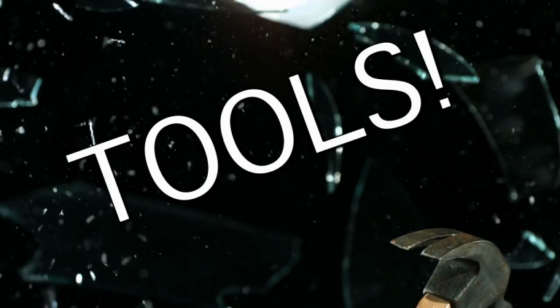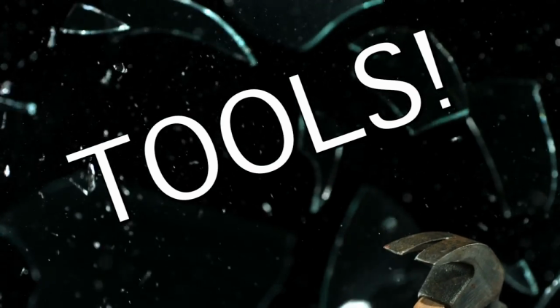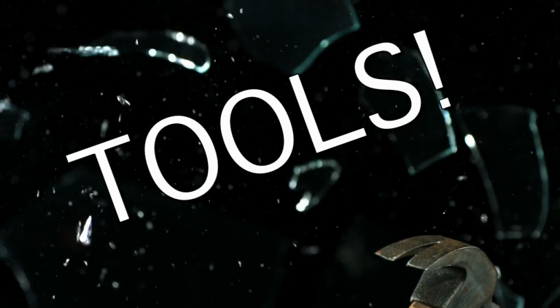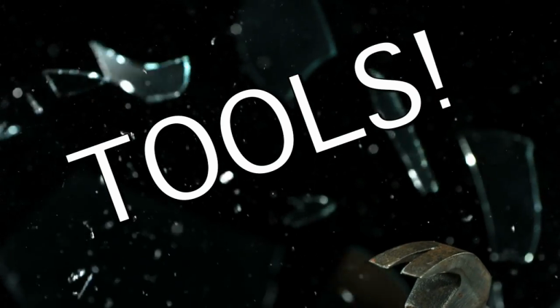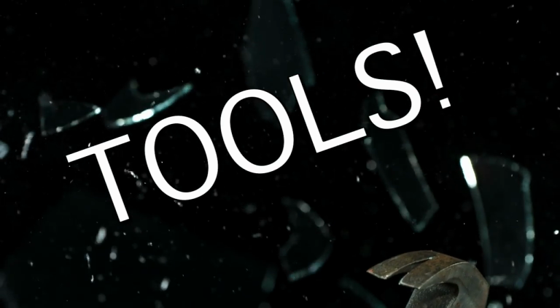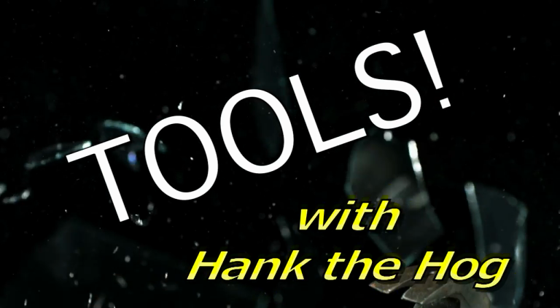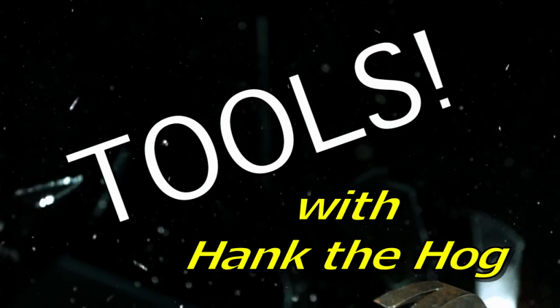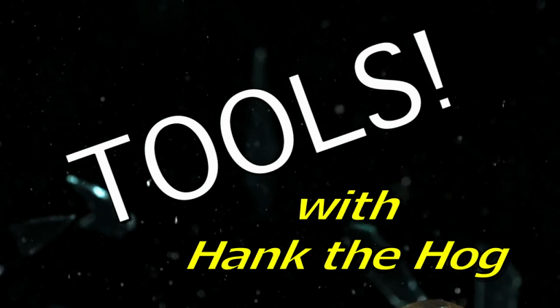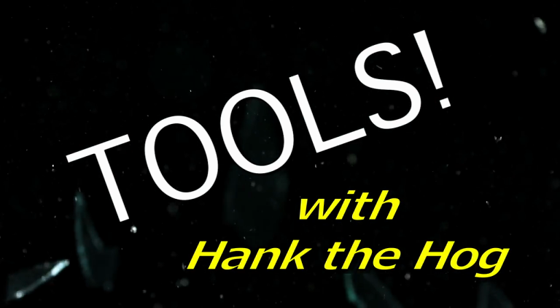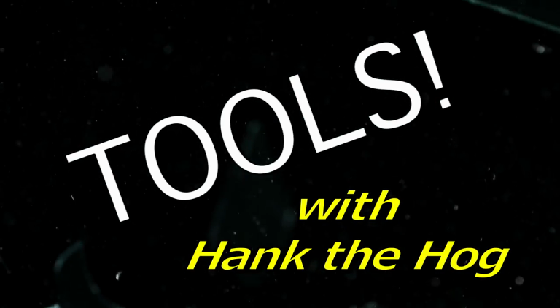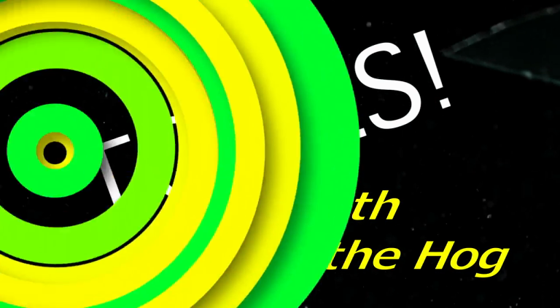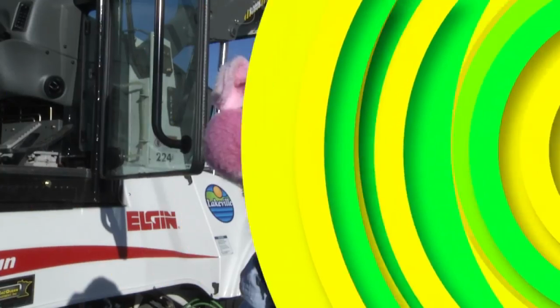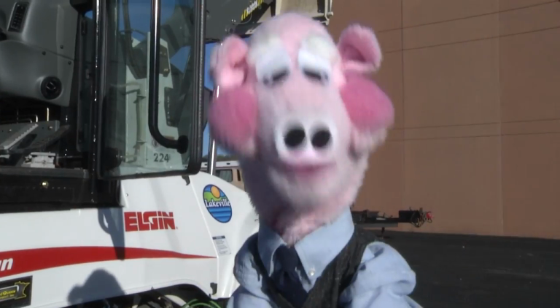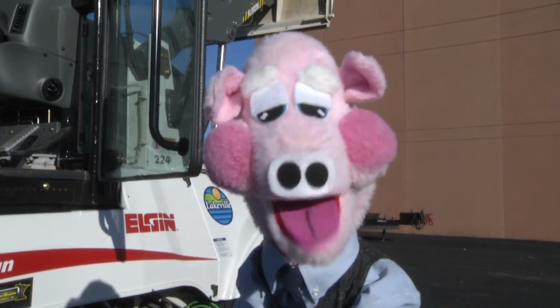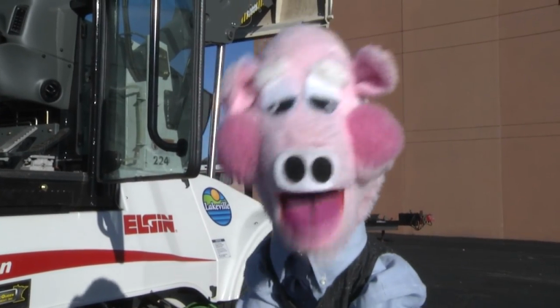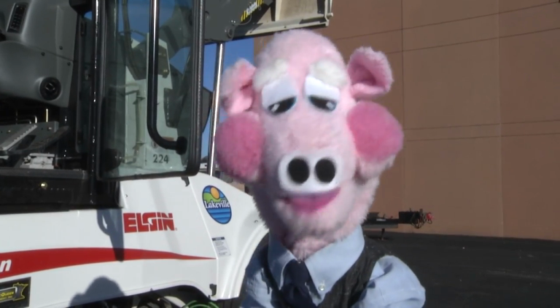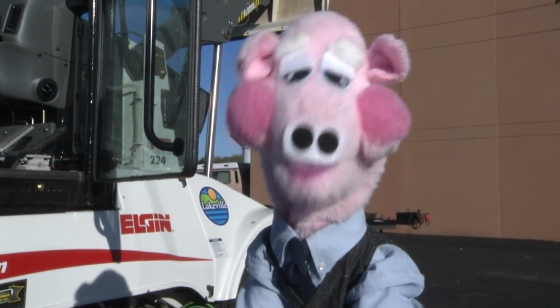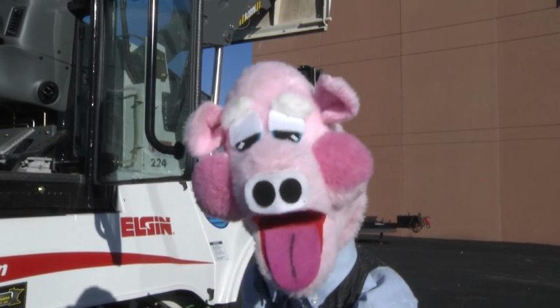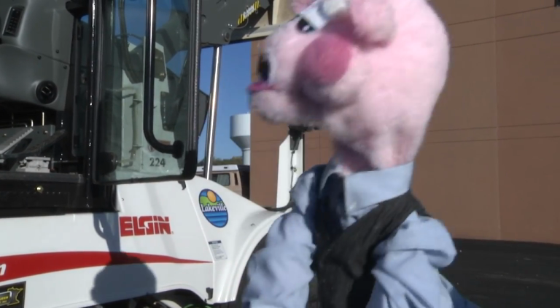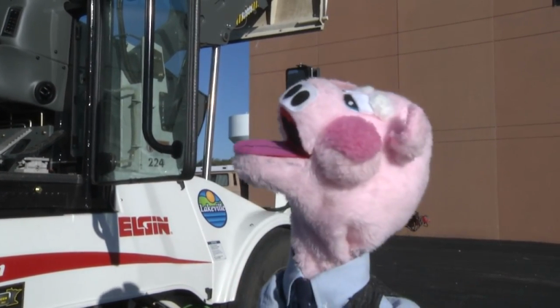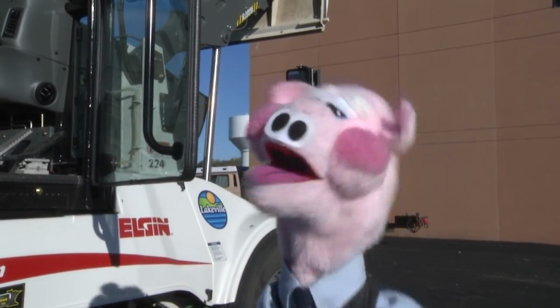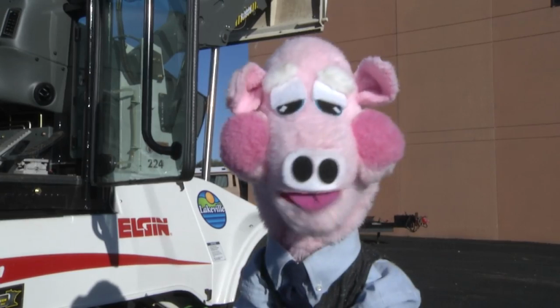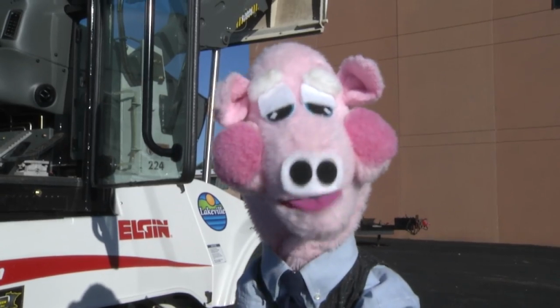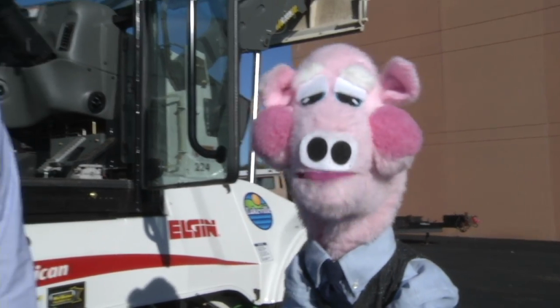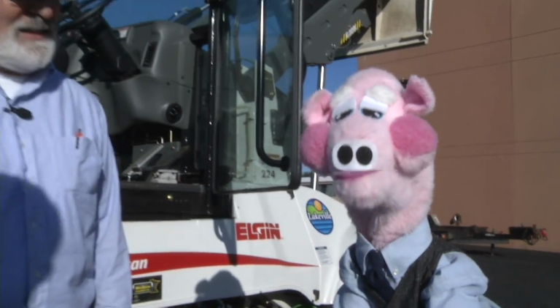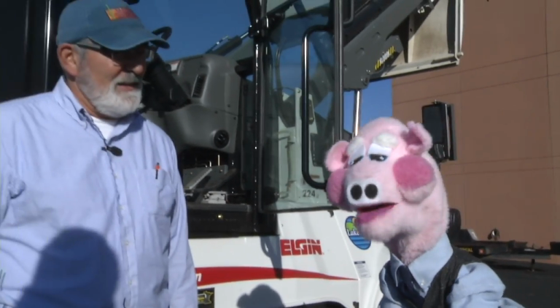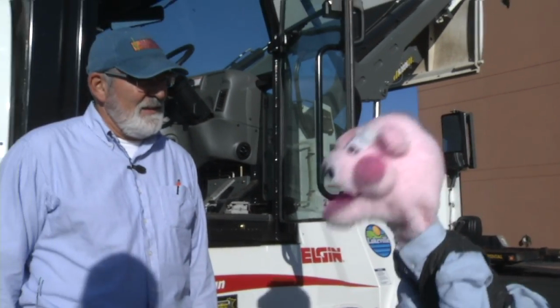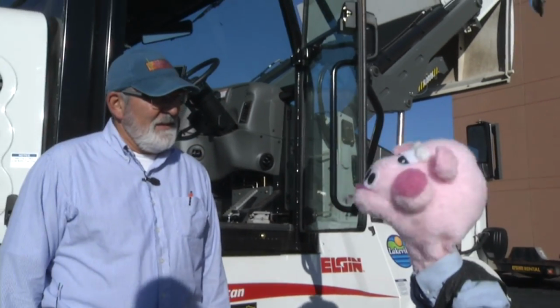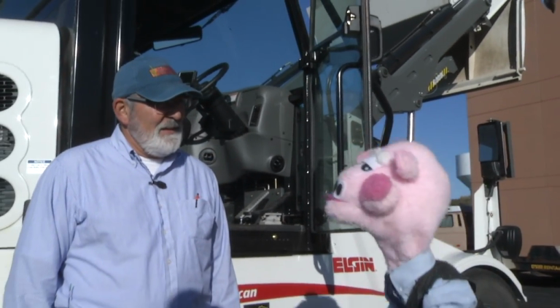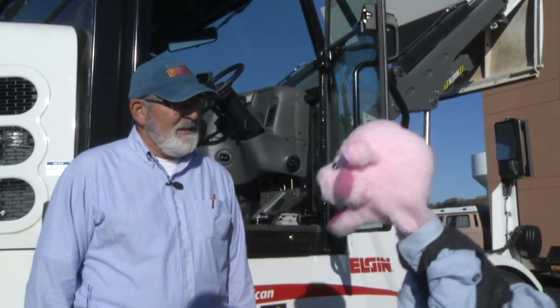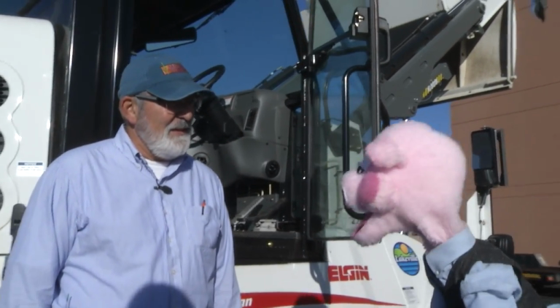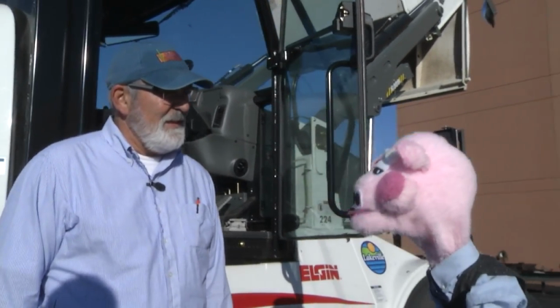TOOLS! With a real tool — Hank the Hog. Hey there everyone, Hank the Hog here for TOOLS! And joining me here at the Central Maintenance Facility is Fleet Supervisor Bob Lucina.